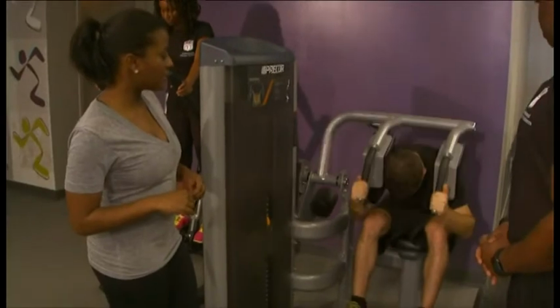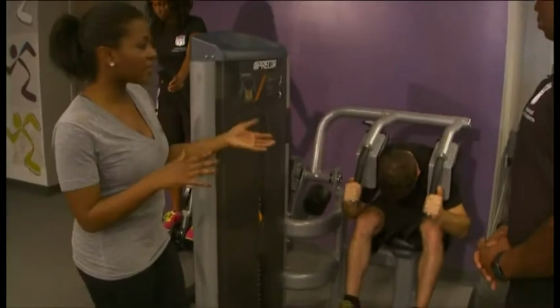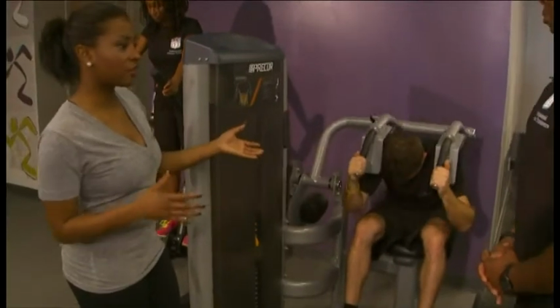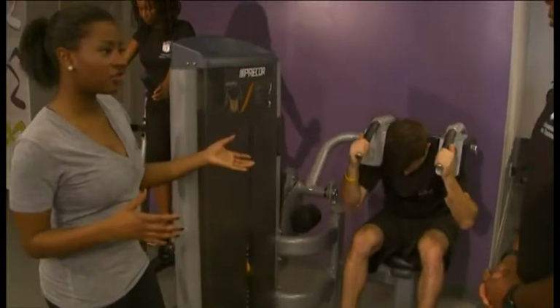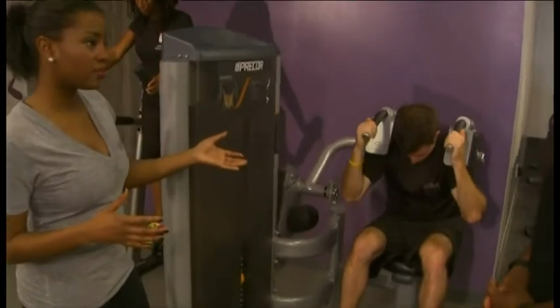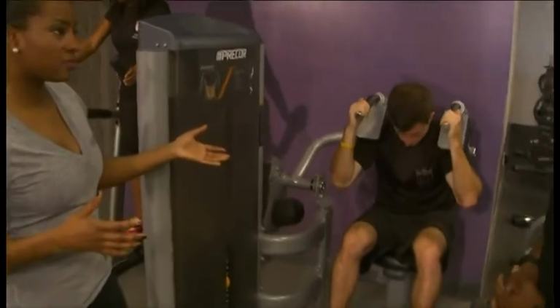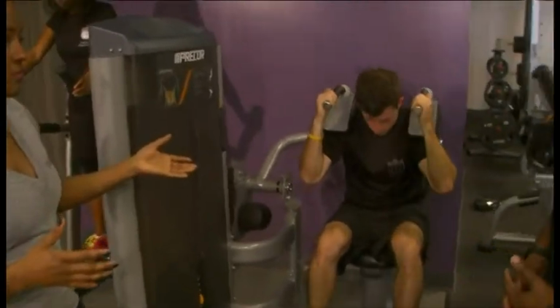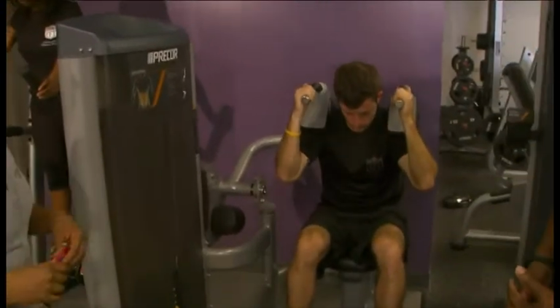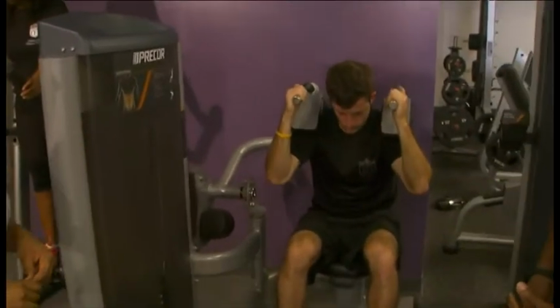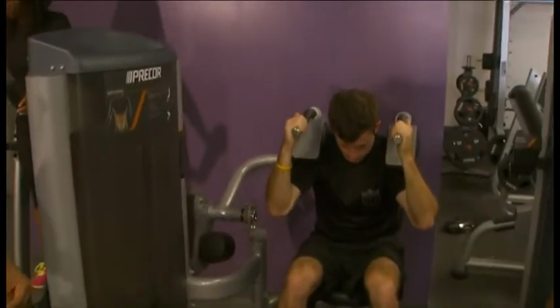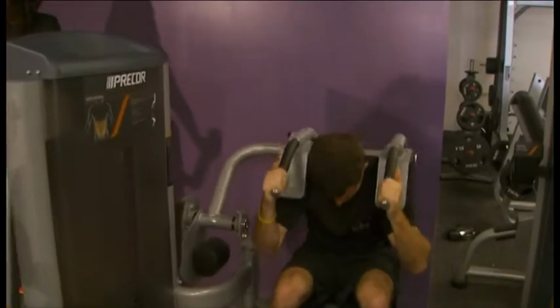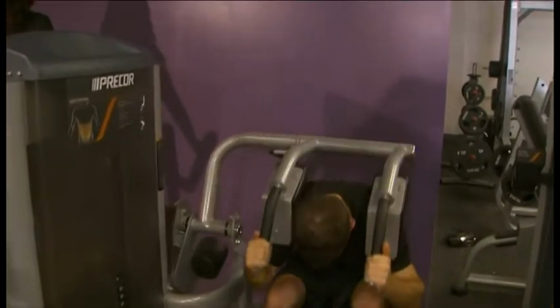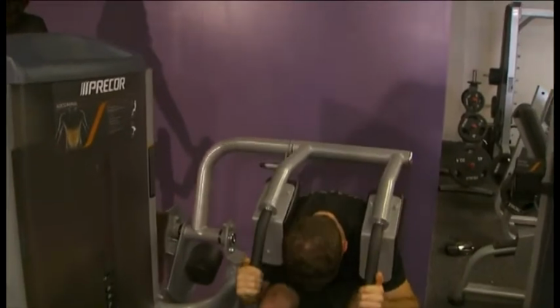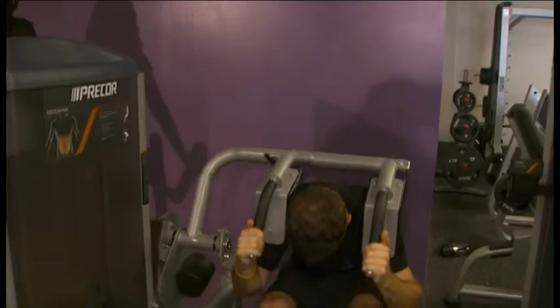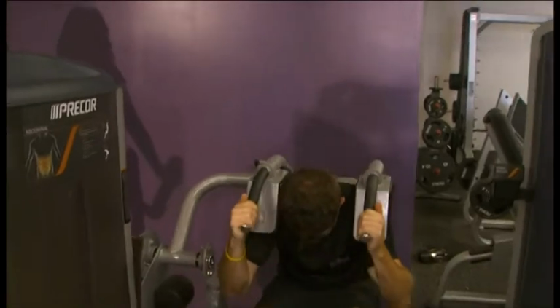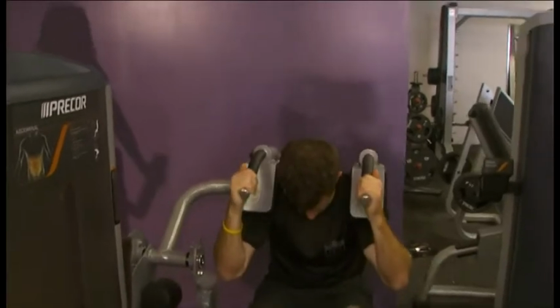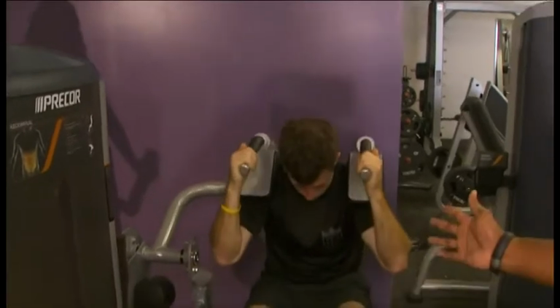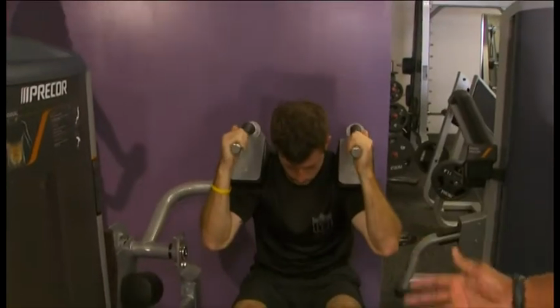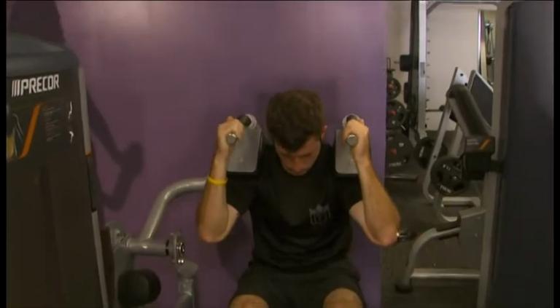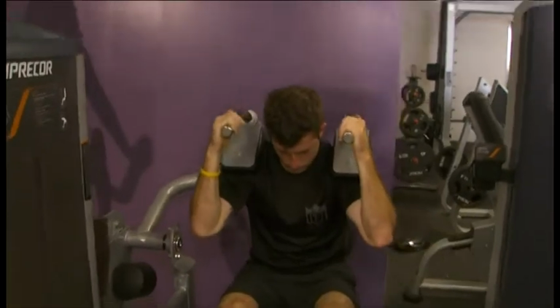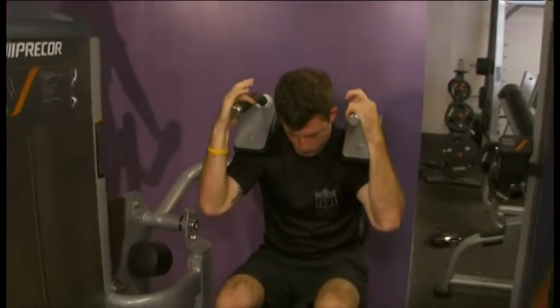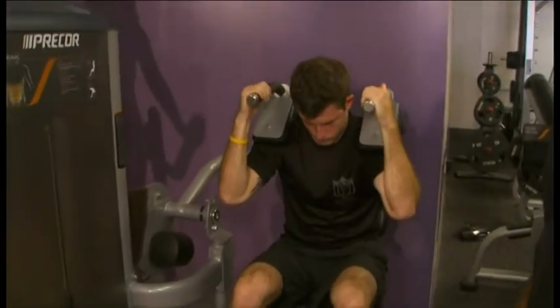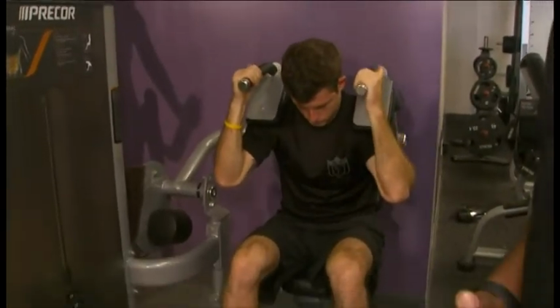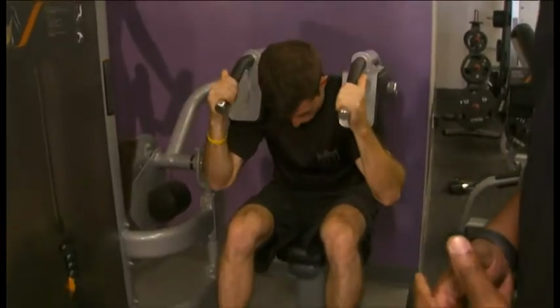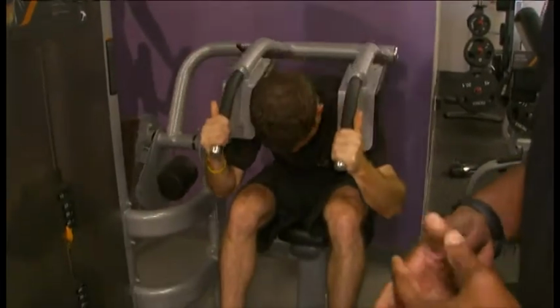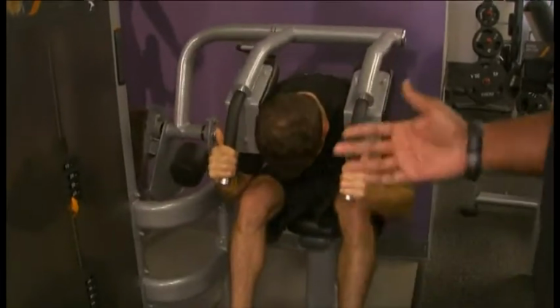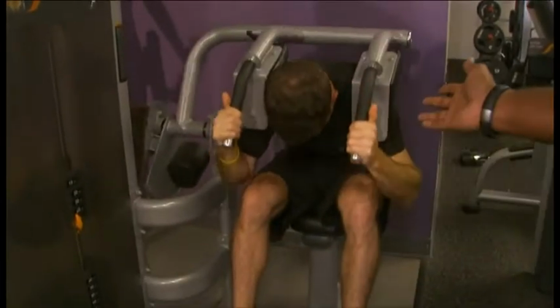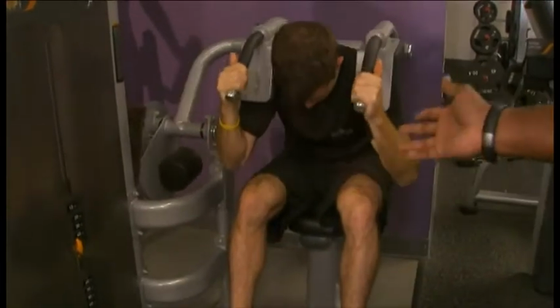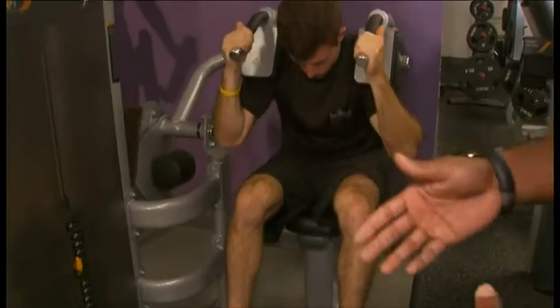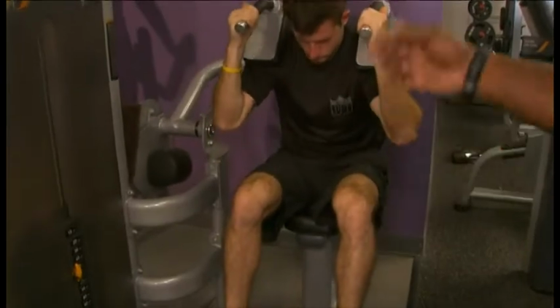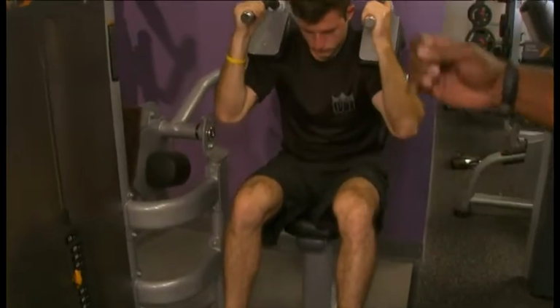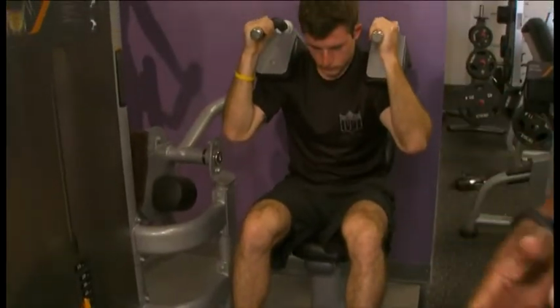Is this kind of like a crunch type? It's a seated crunch. I find the machine to be real safe for a lot of people to use, because a lot of people don't want to get on the floor. It's just a way to sit down and do it.